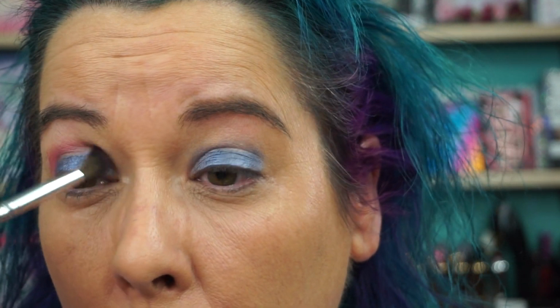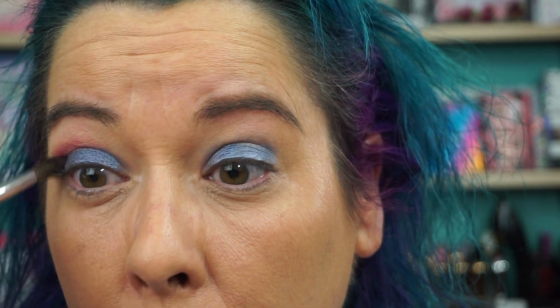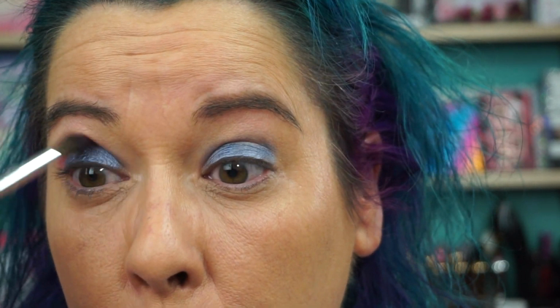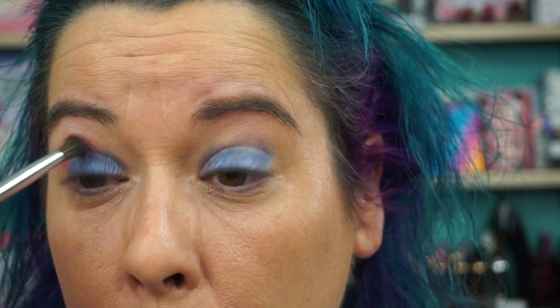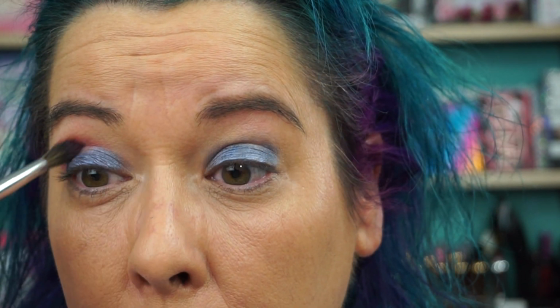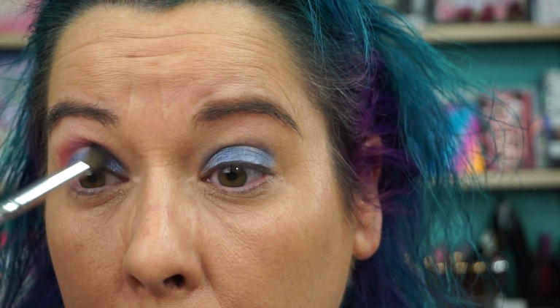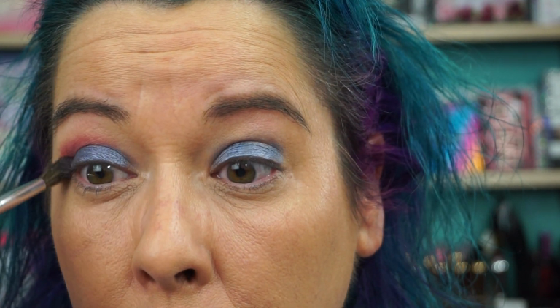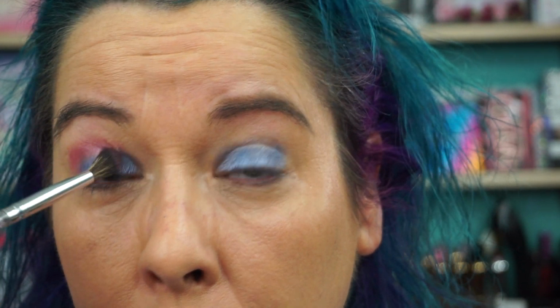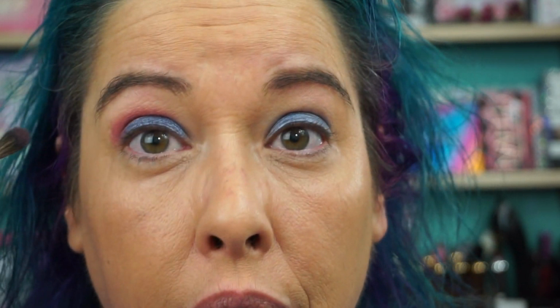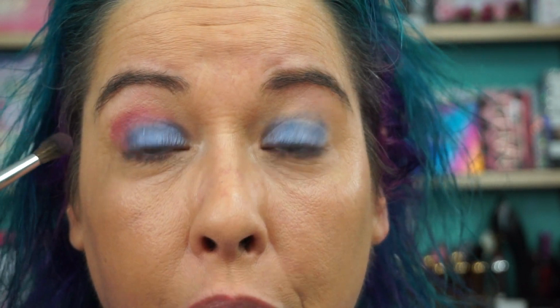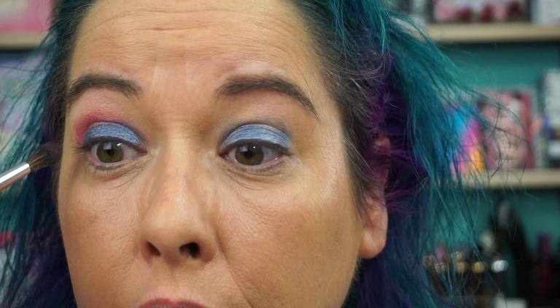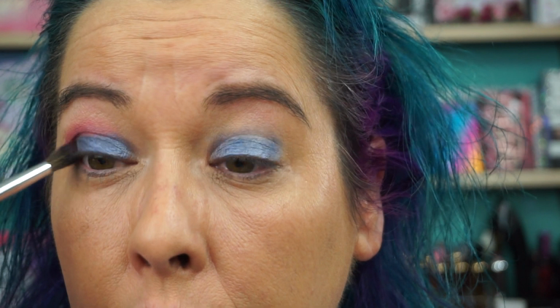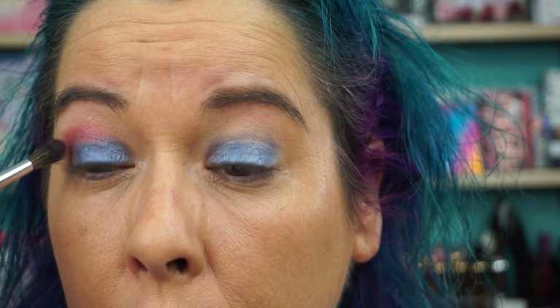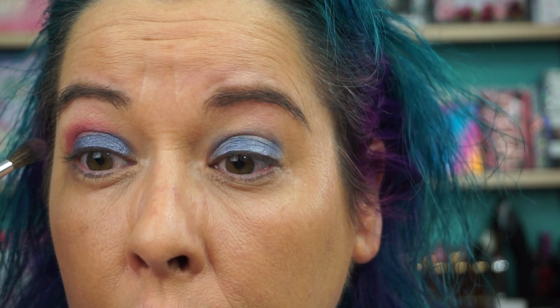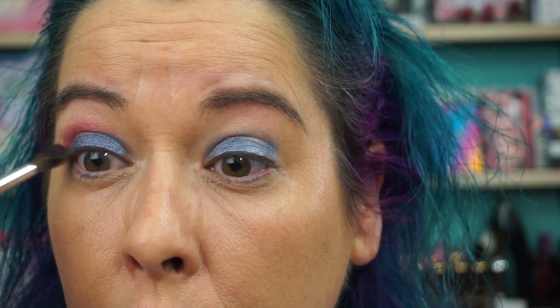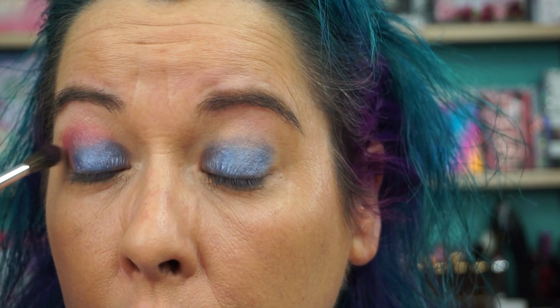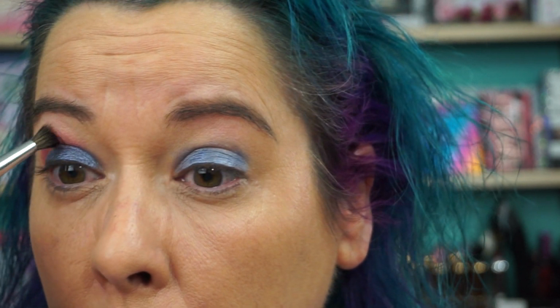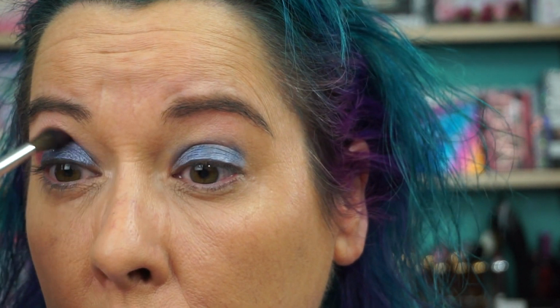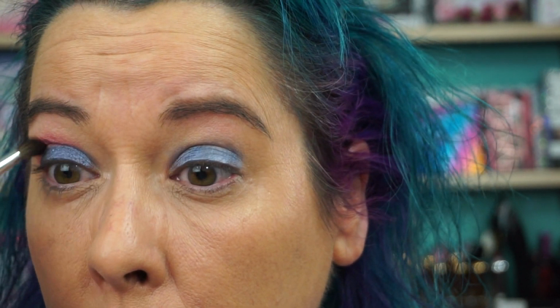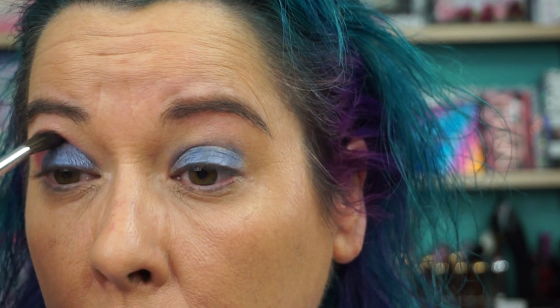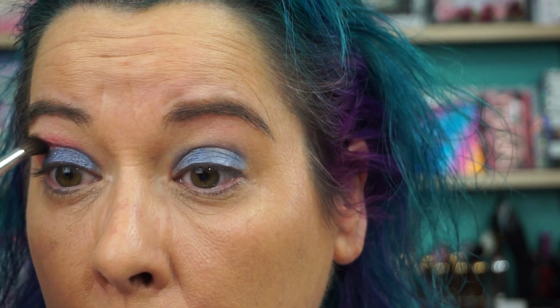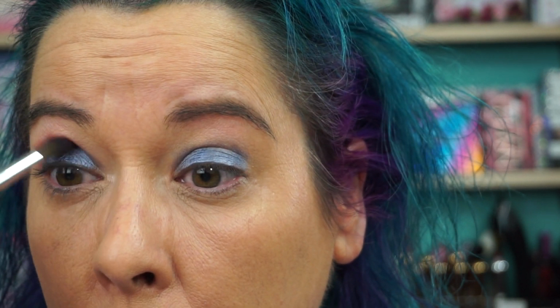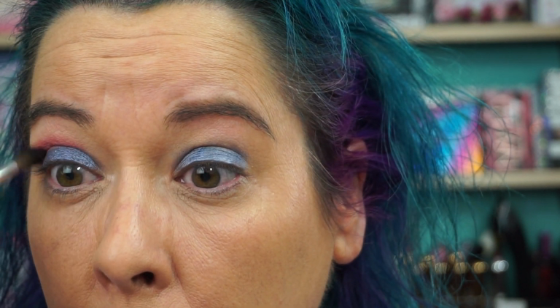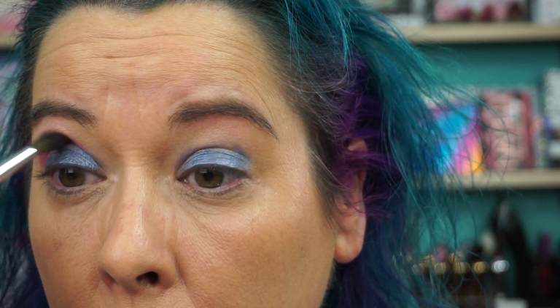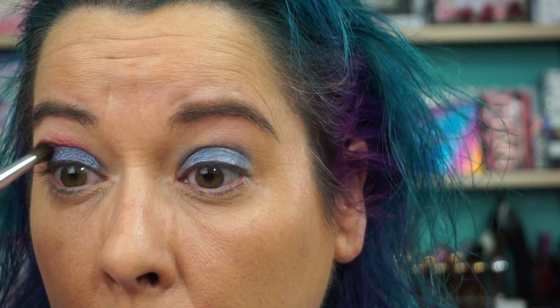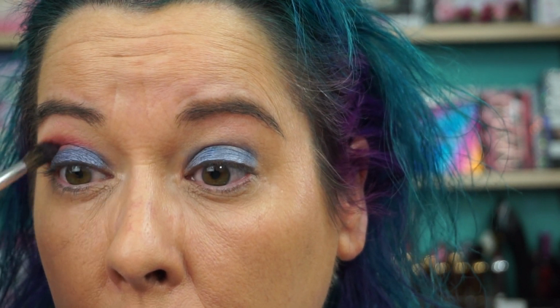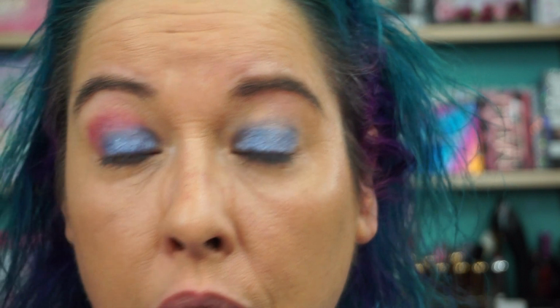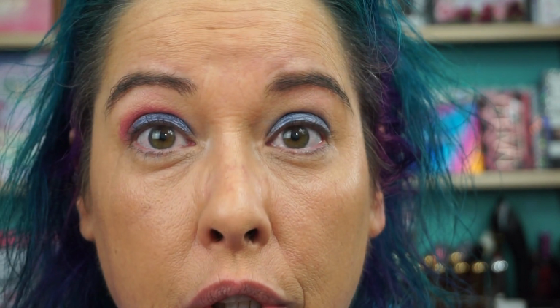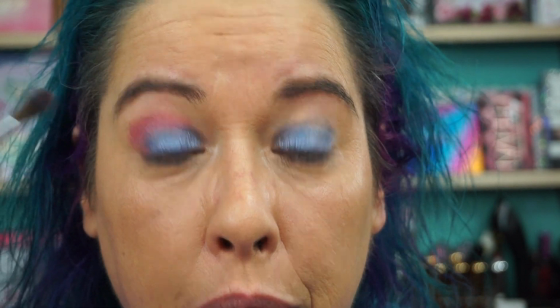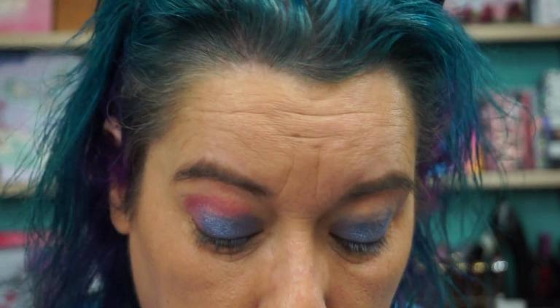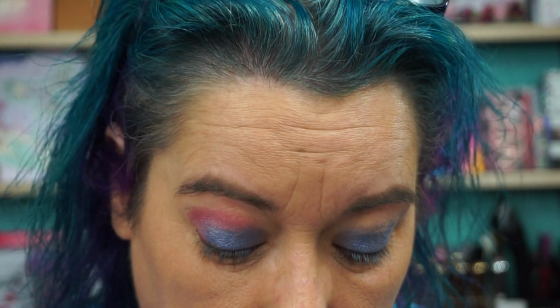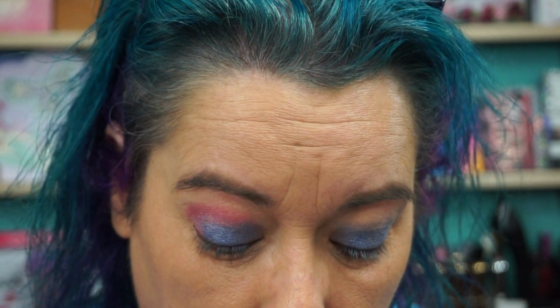I'll go out of the house wearing just about anything. You can see how pigmented these are.